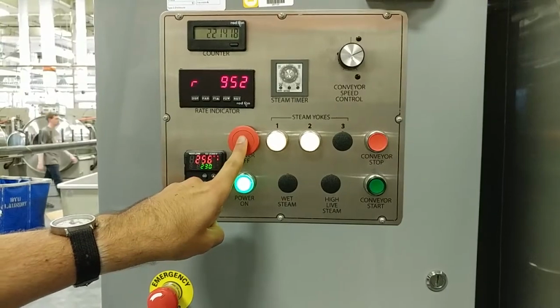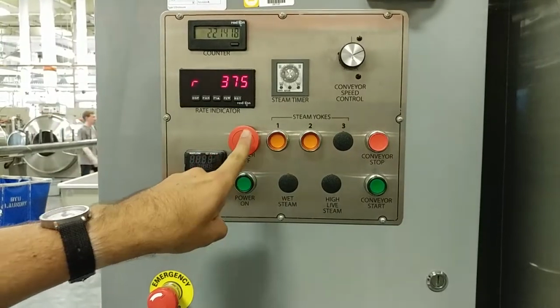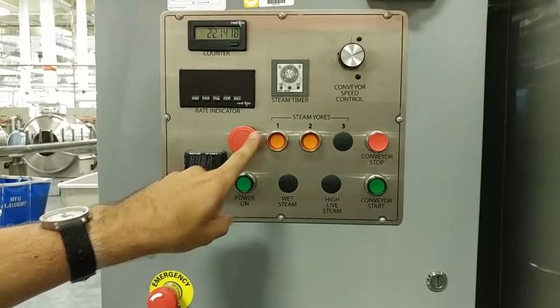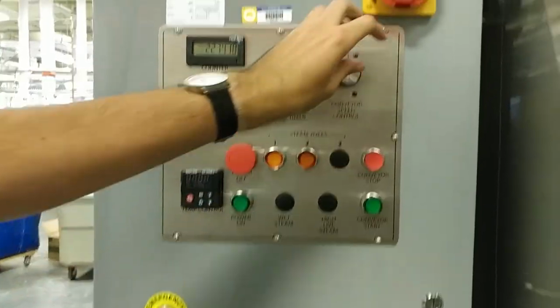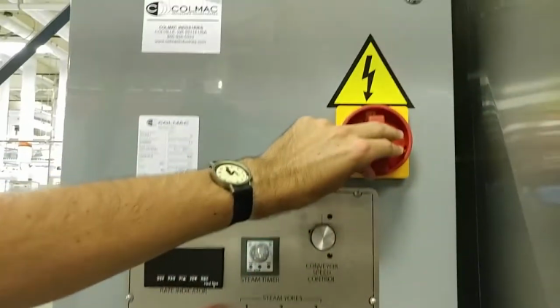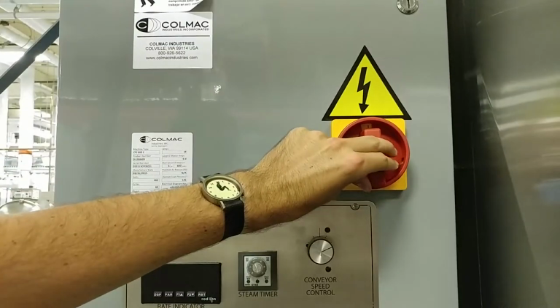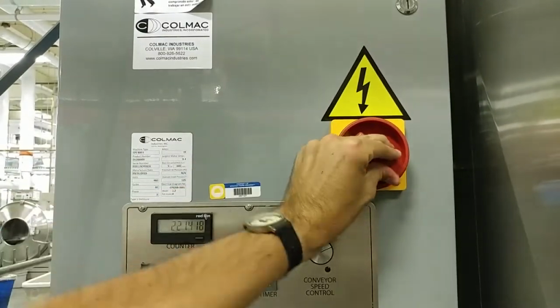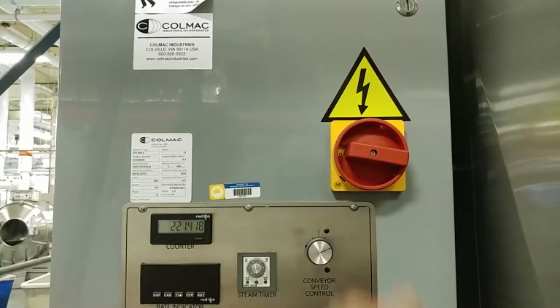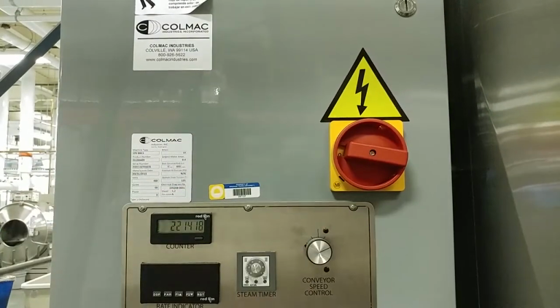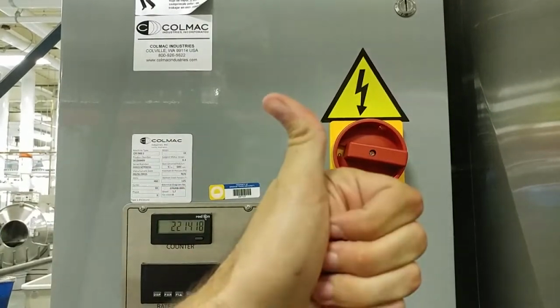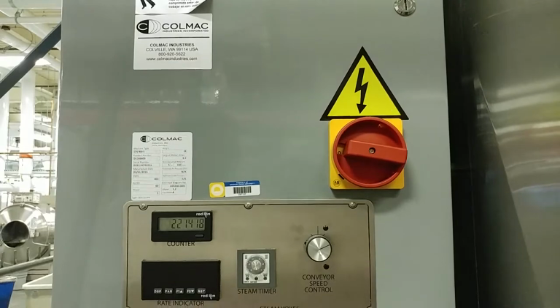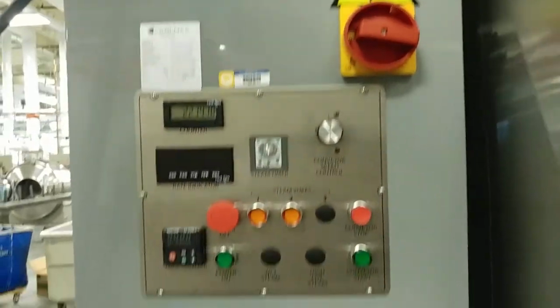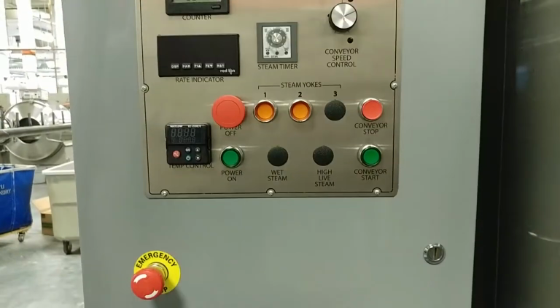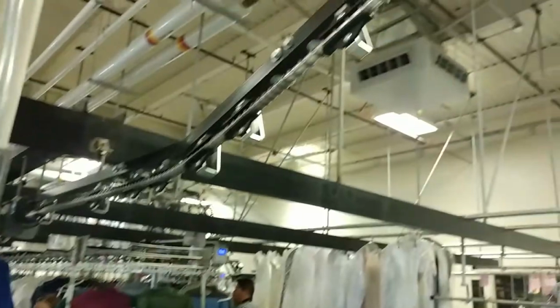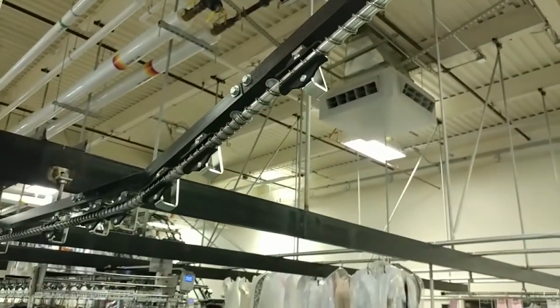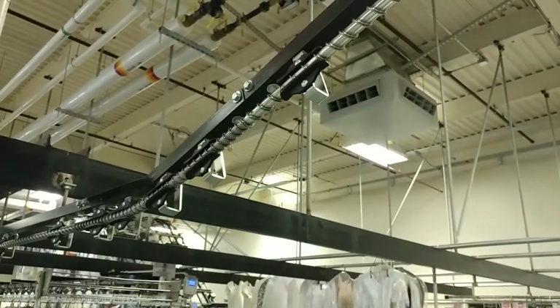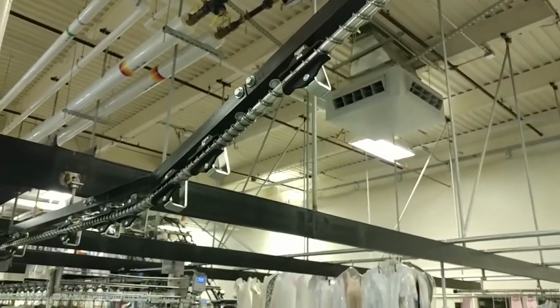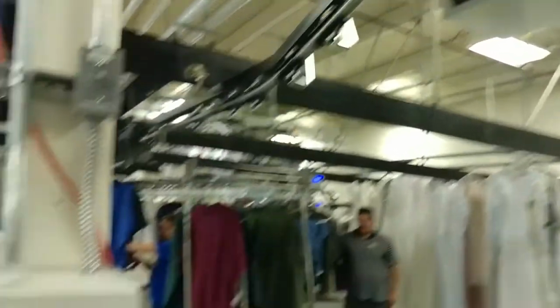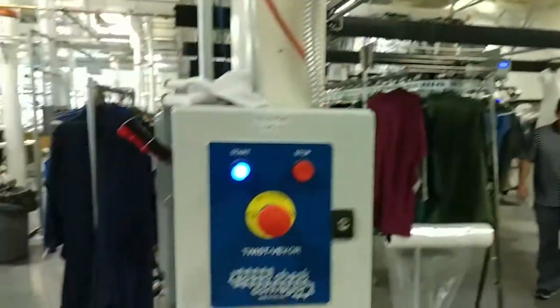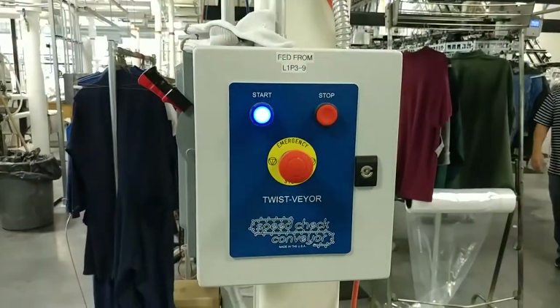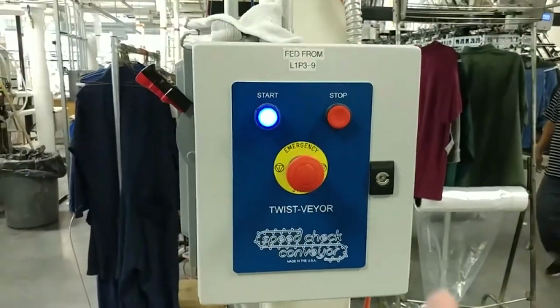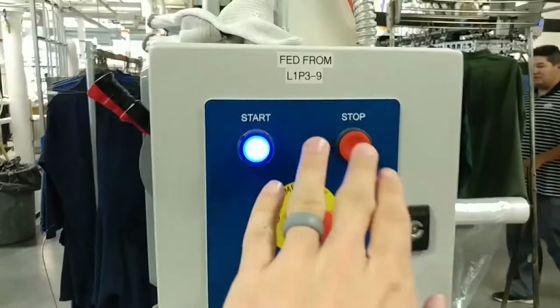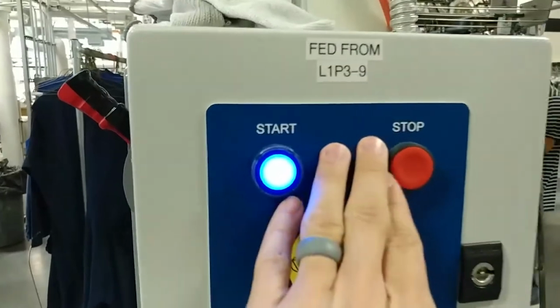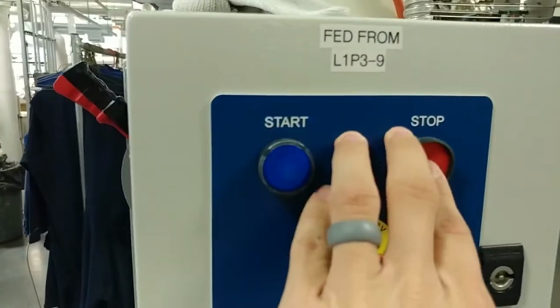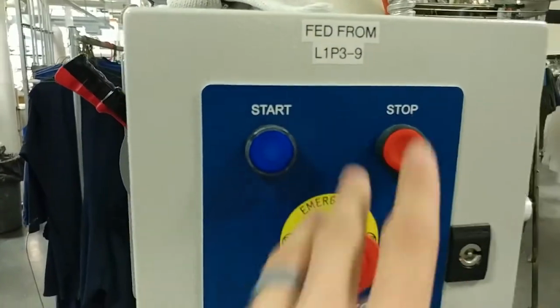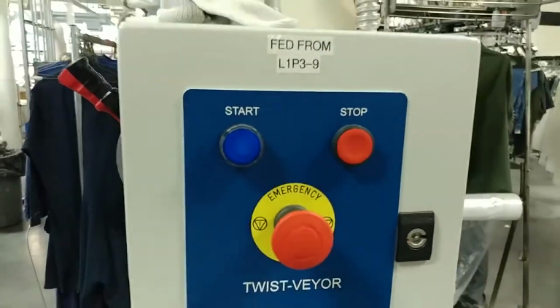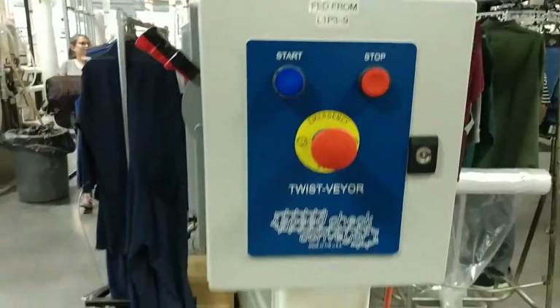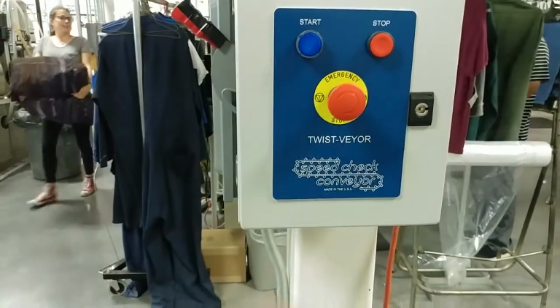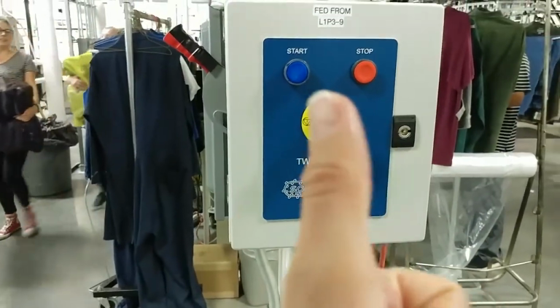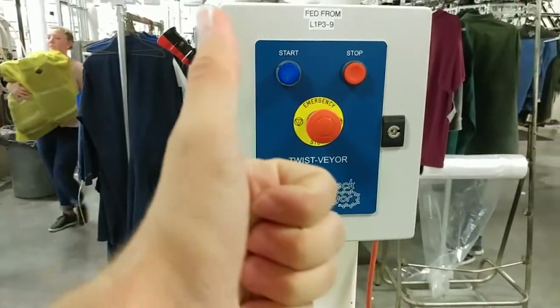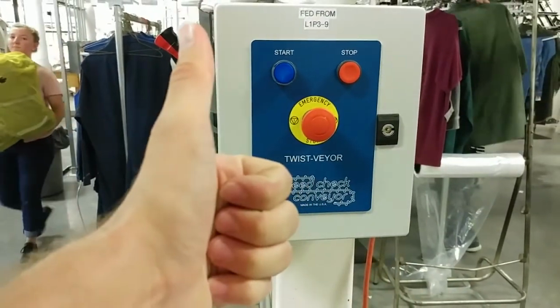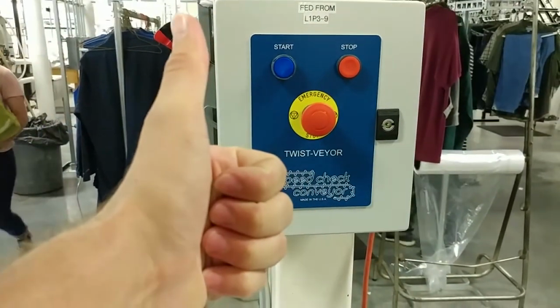To stop the machine, hit power off, and then turn off the switch. After the conveyor is no longer in use — which is that thing that I mentioned earlier — please turn it off, or else you're wasting electricity.